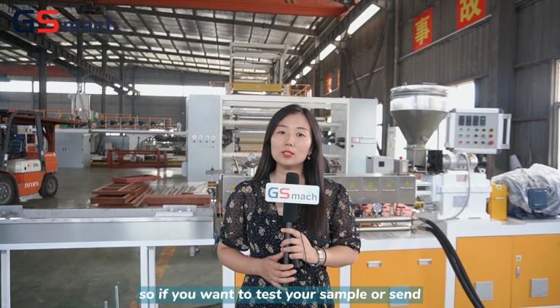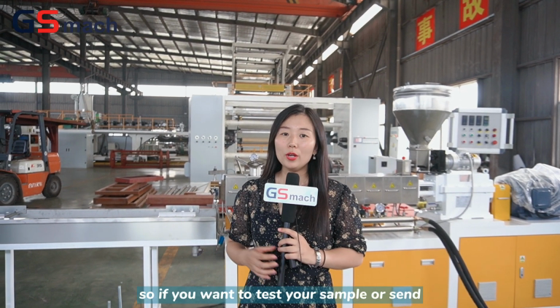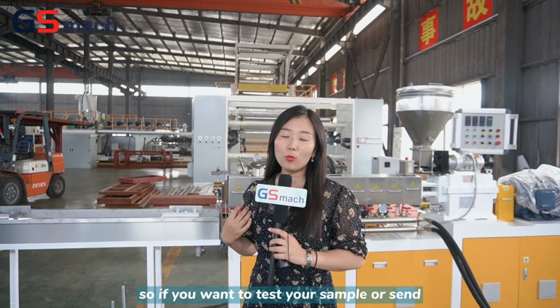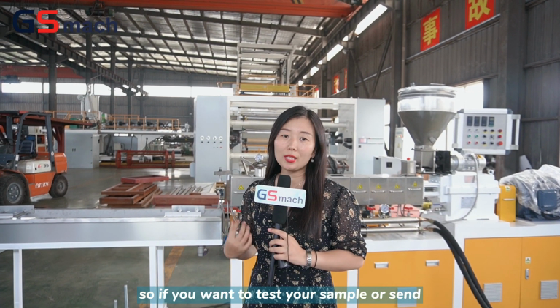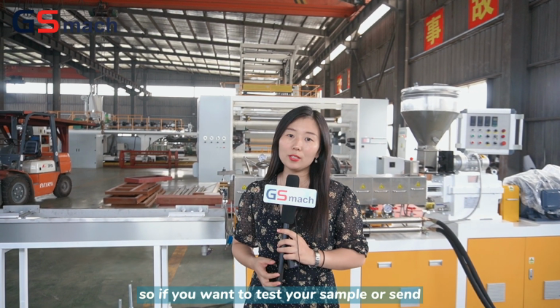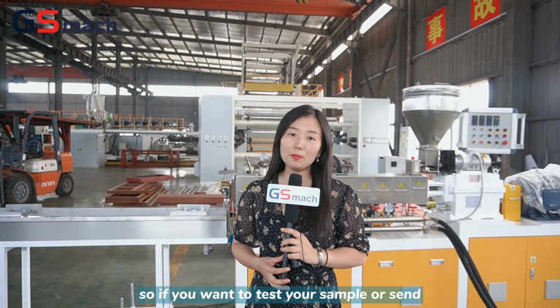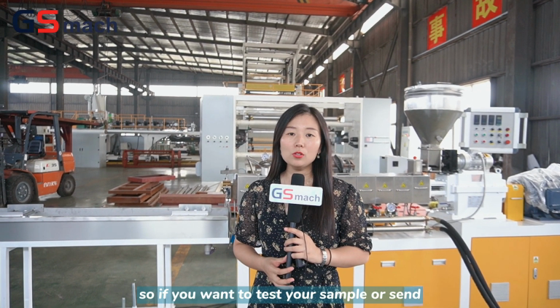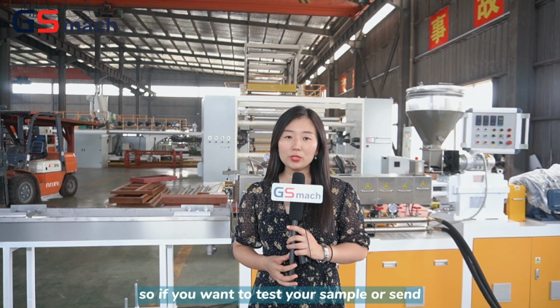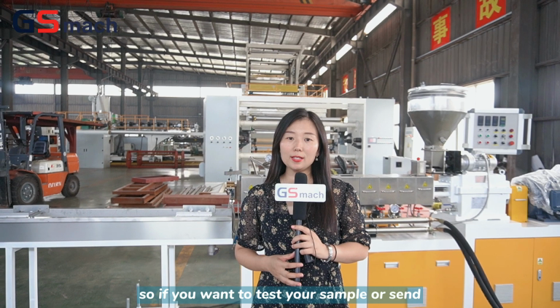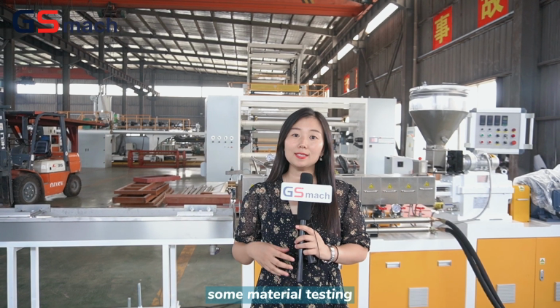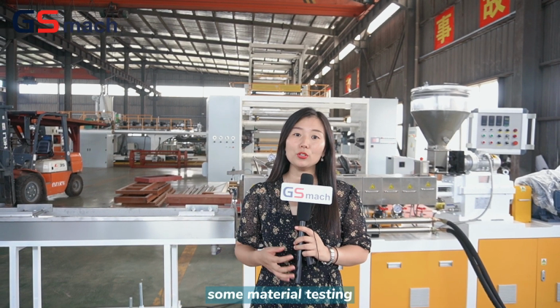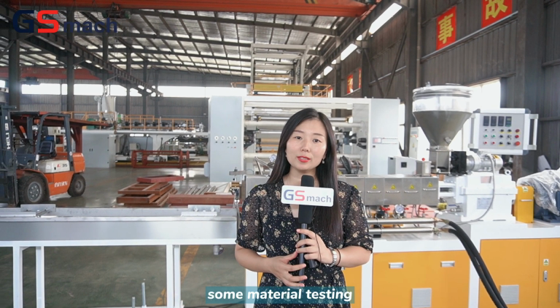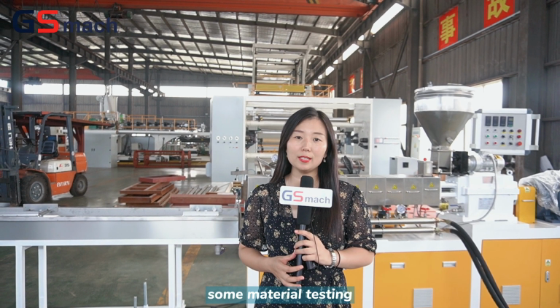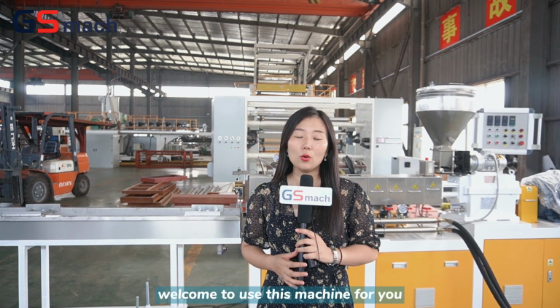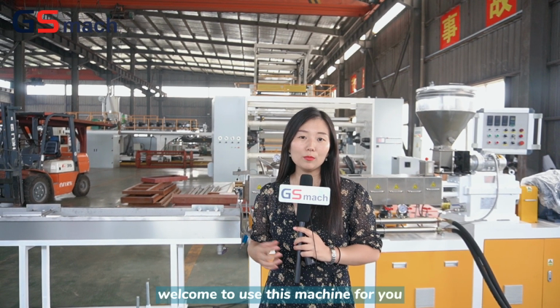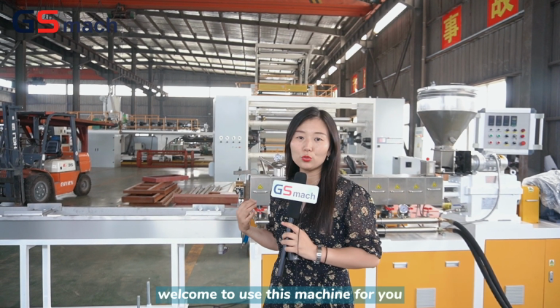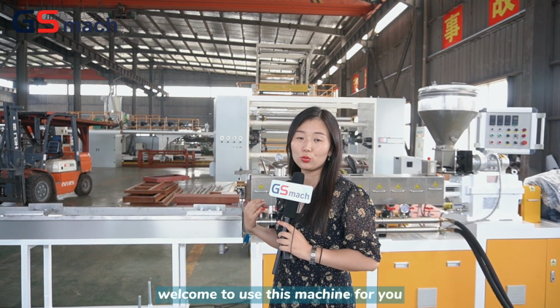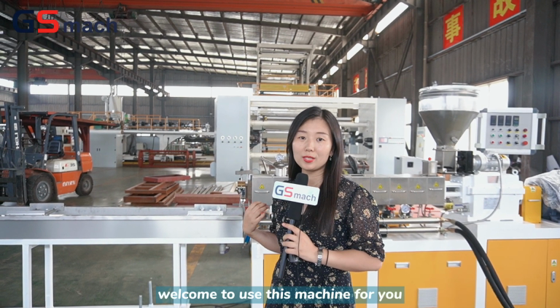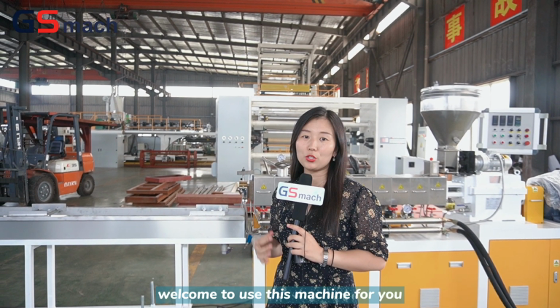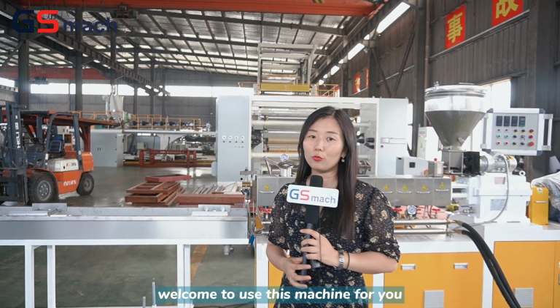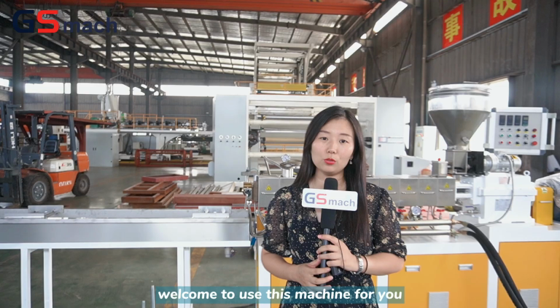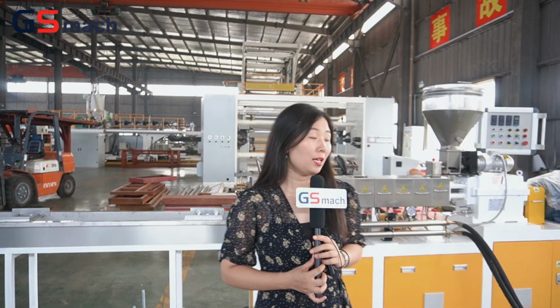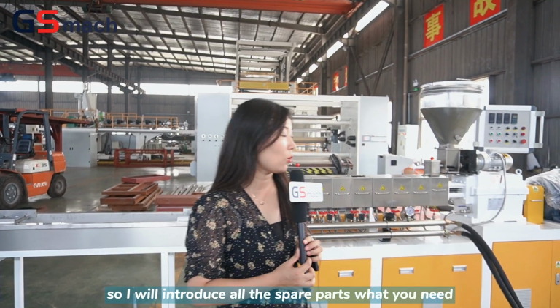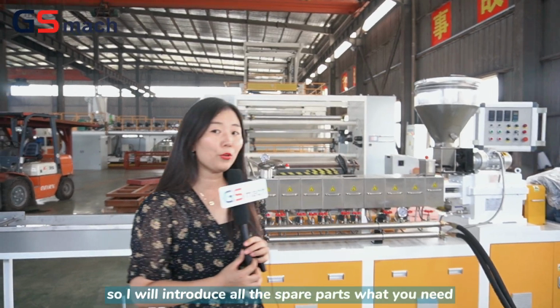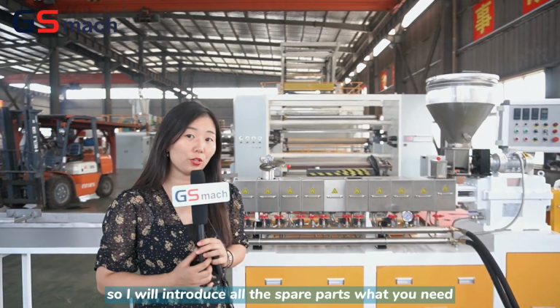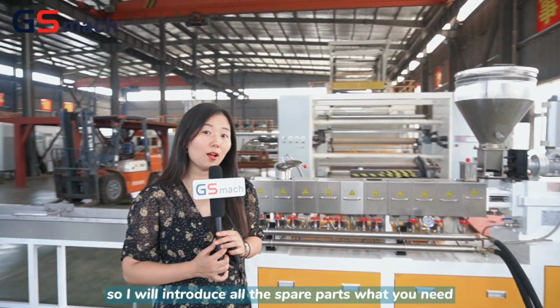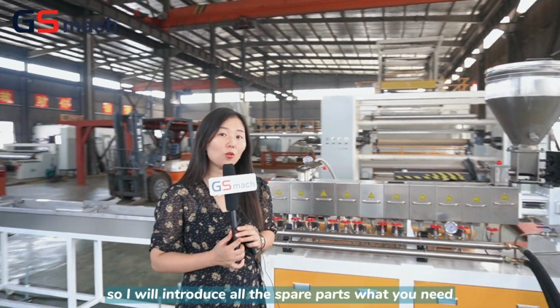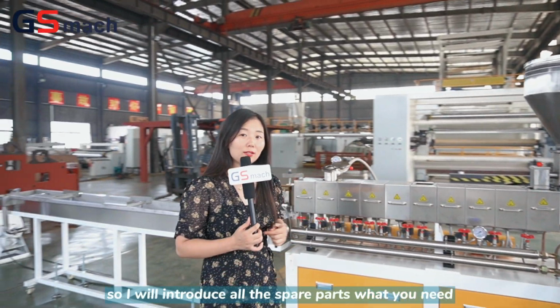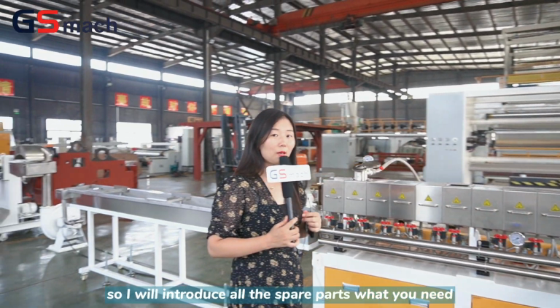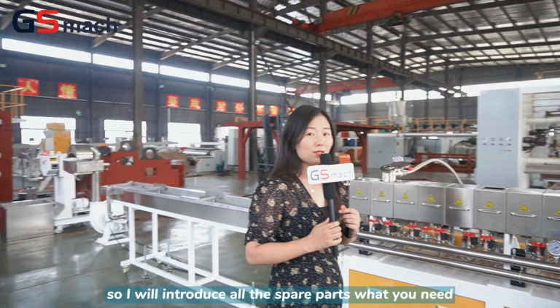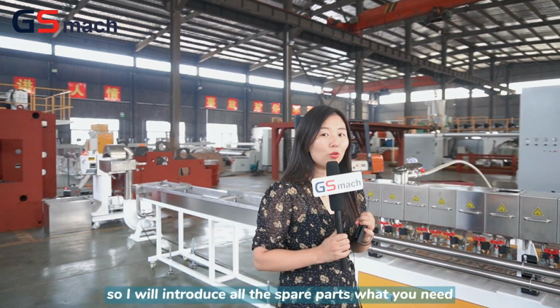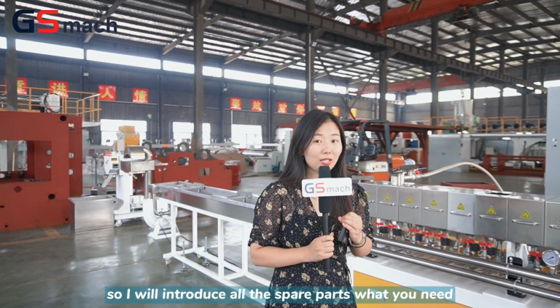So if you want to test your sample or send some material for testing, welcome to use this machine. I will introduce all the spare parts that you need.